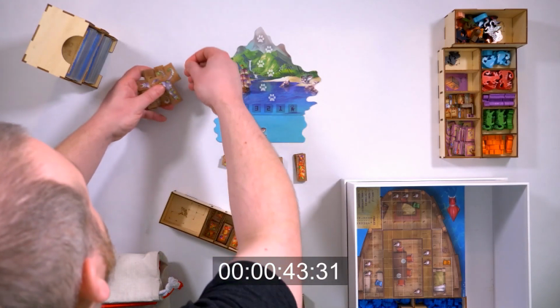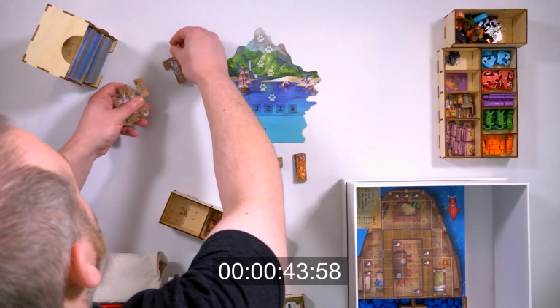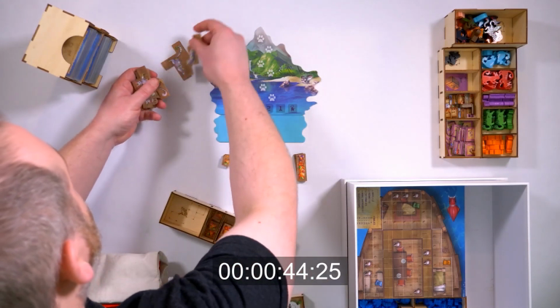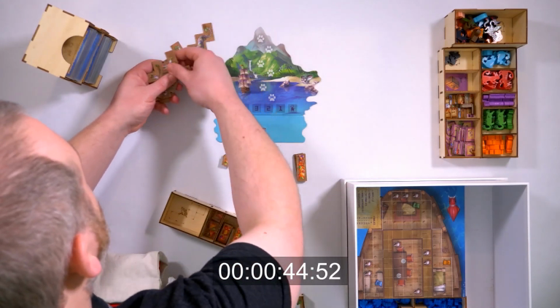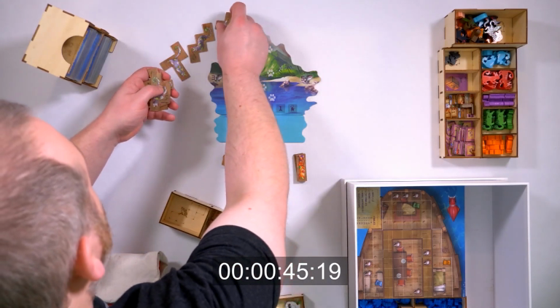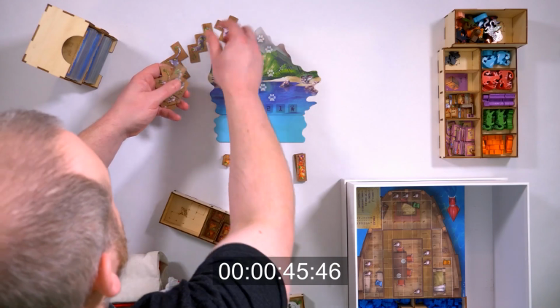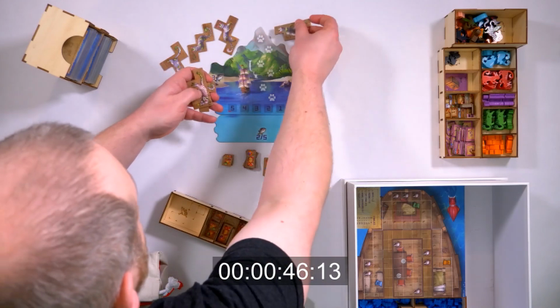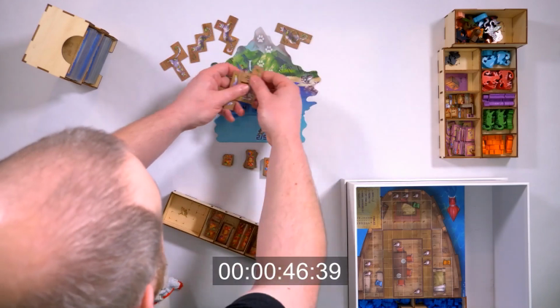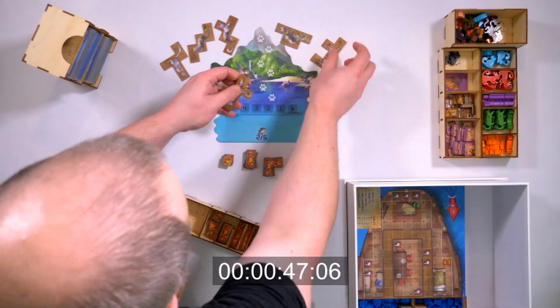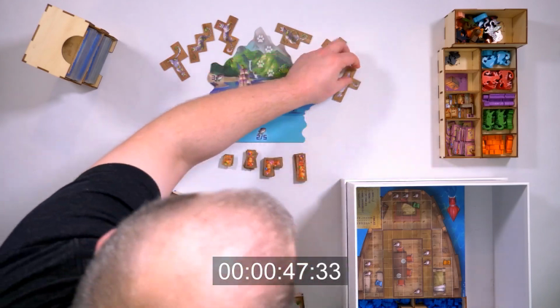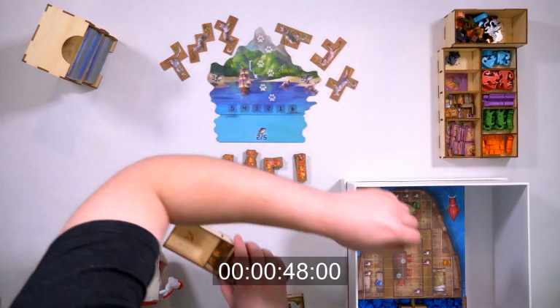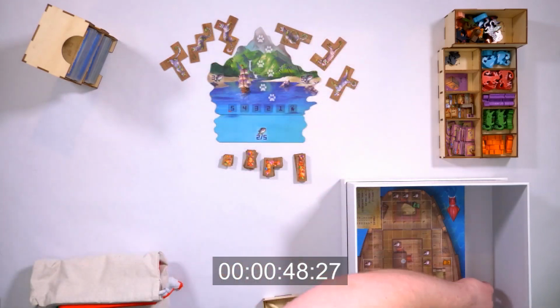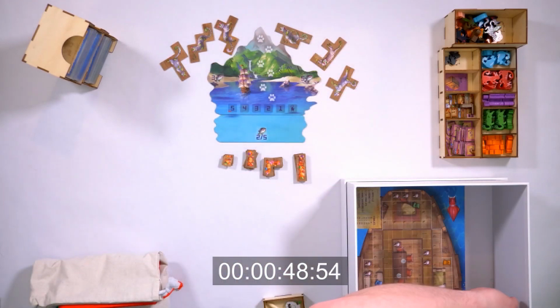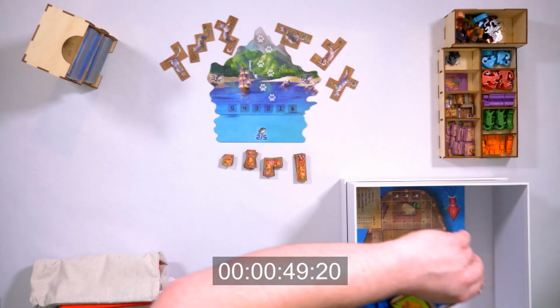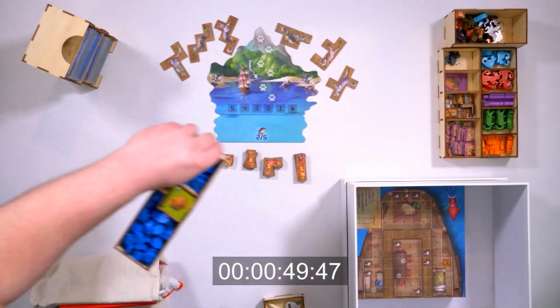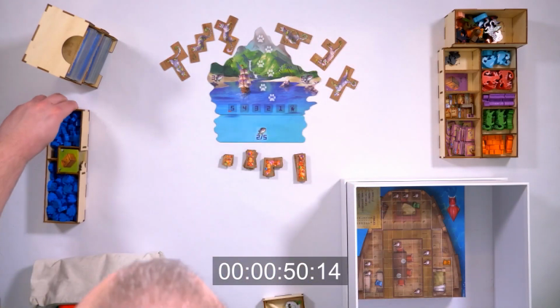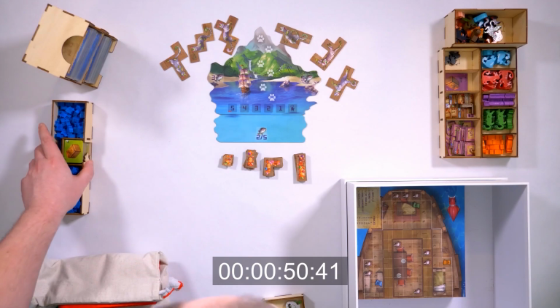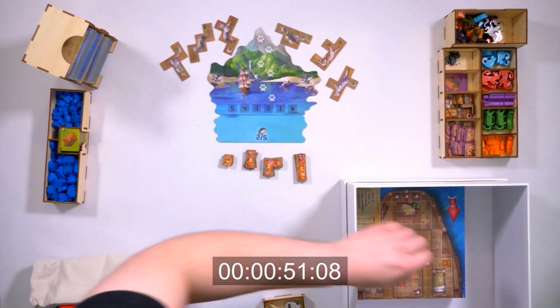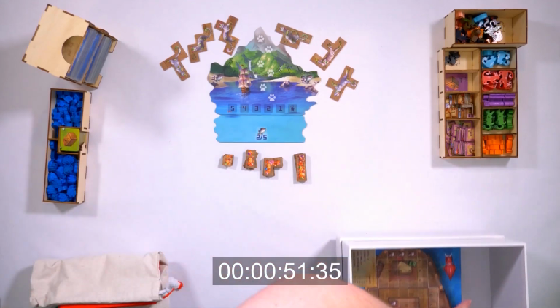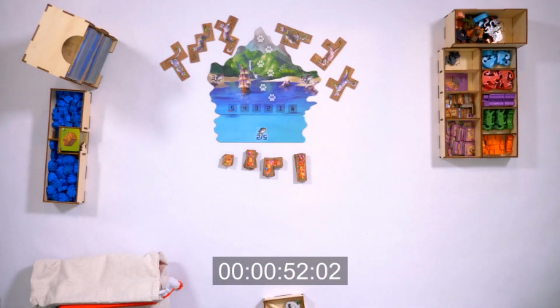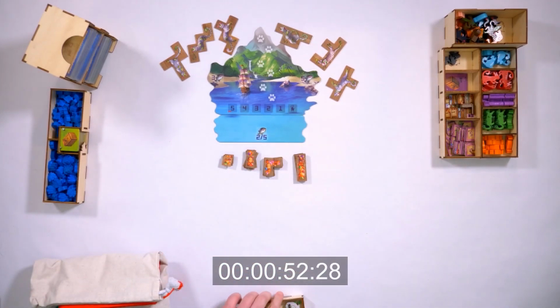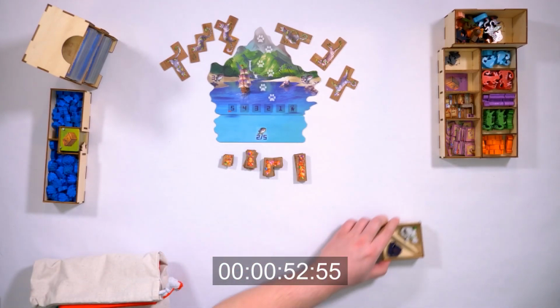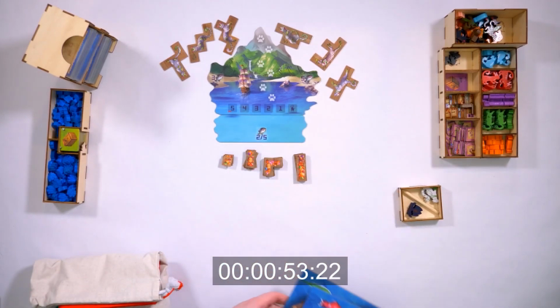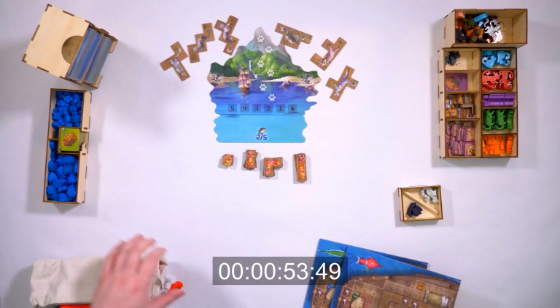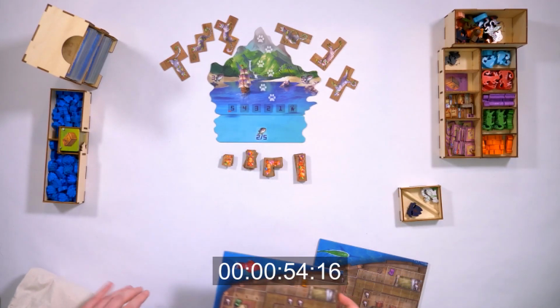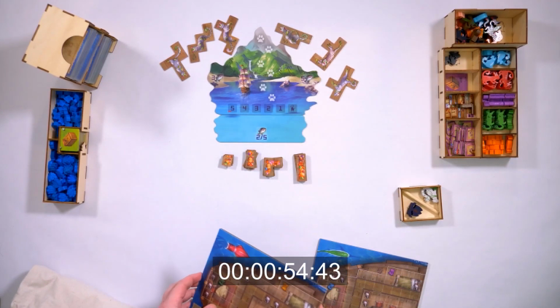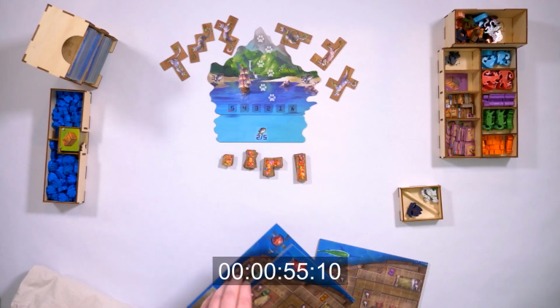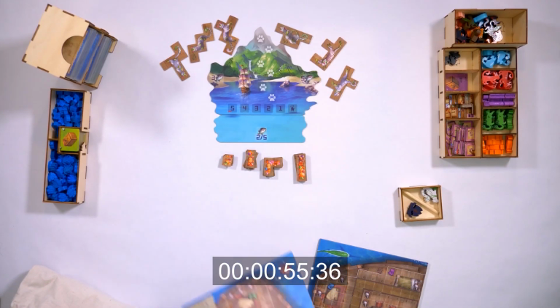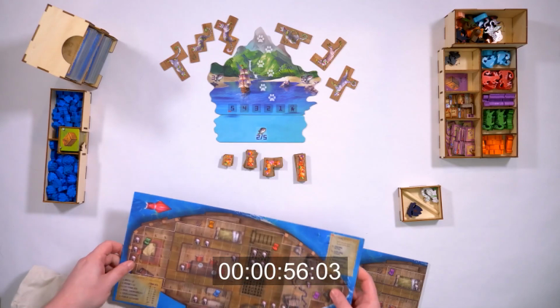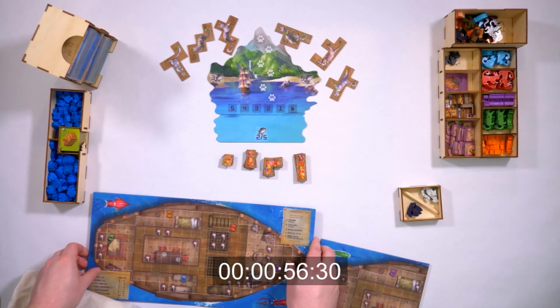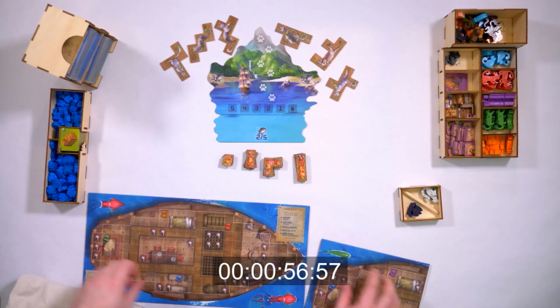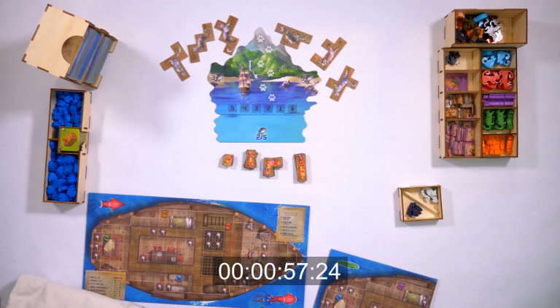All of the trays have been designed to hold similar components together. For example, if you're not going to be using the event module you can just leave the event tray in the box, and if you prefer to have extra resources the fish tray even has room for an extra bag of fish.